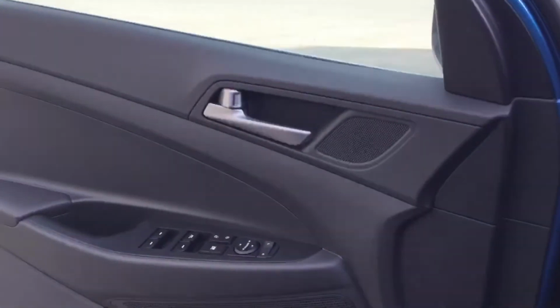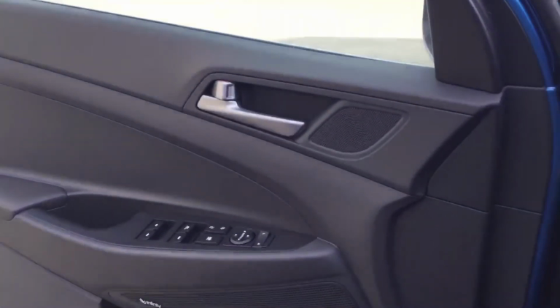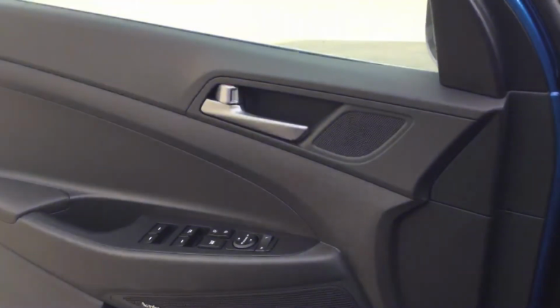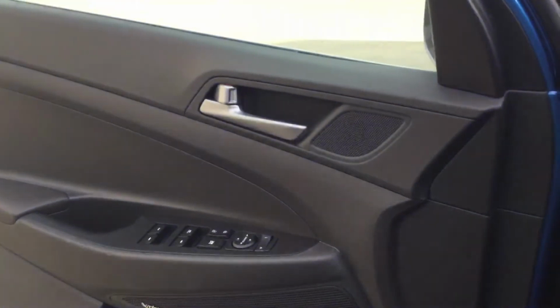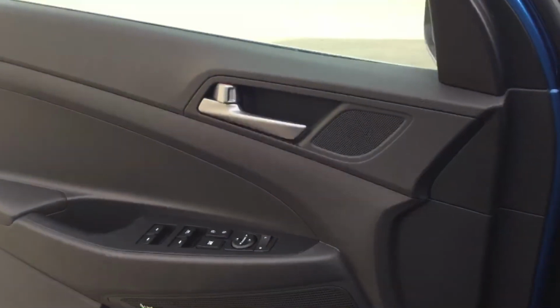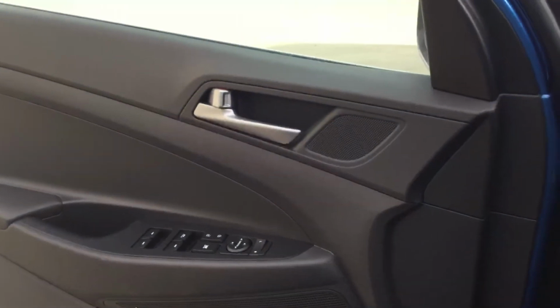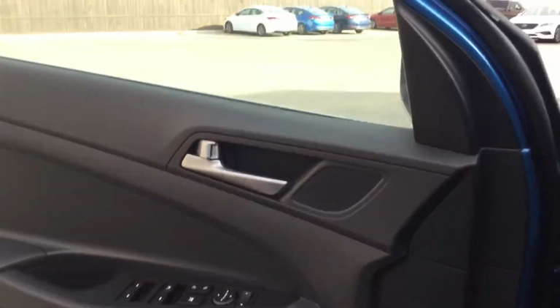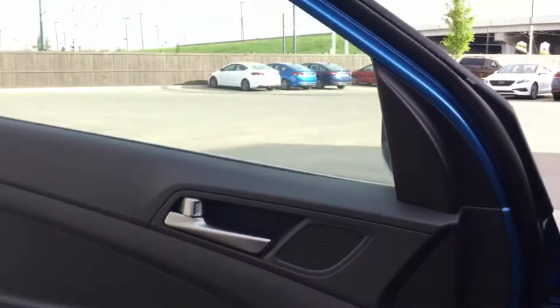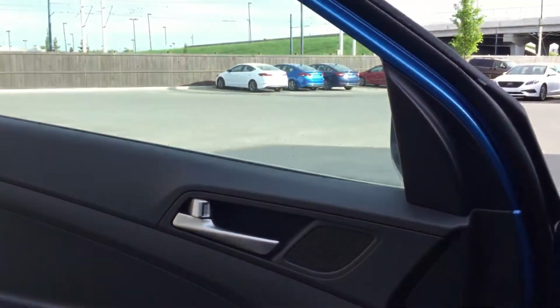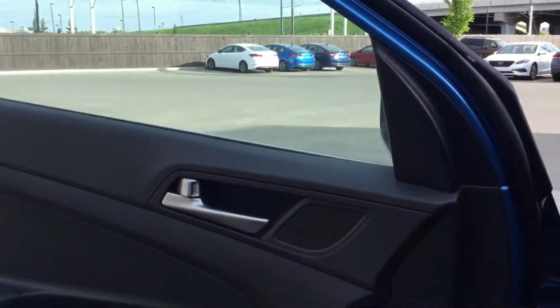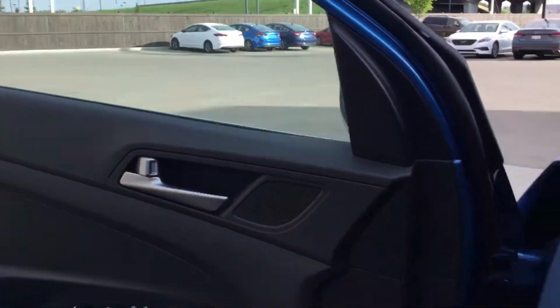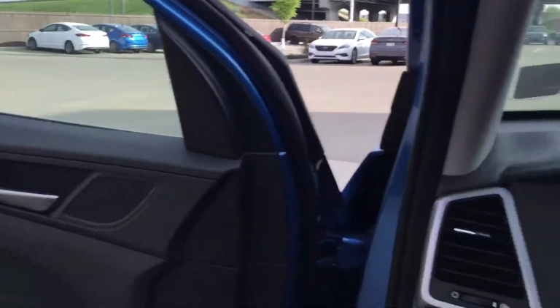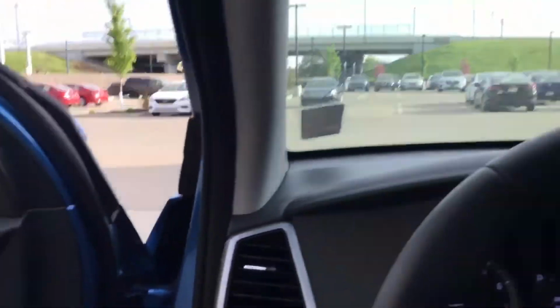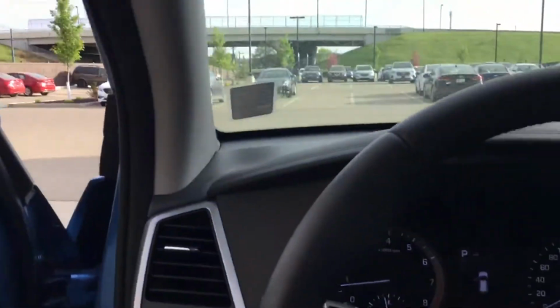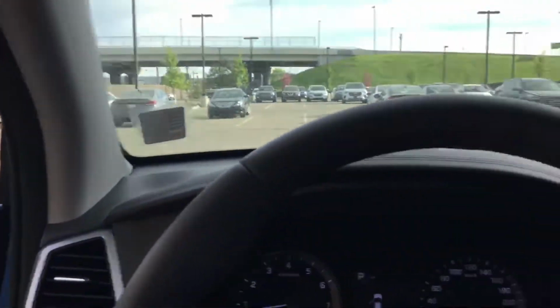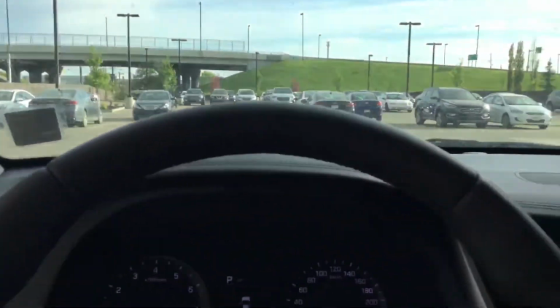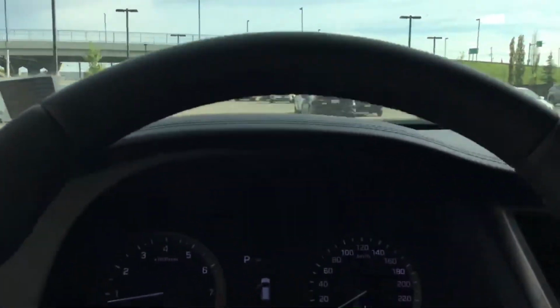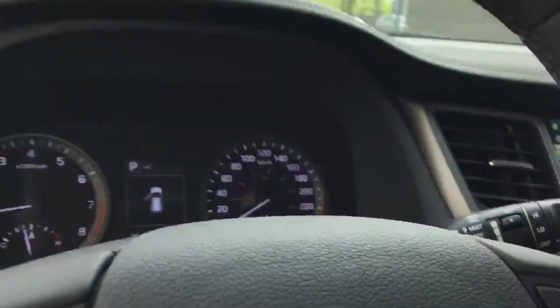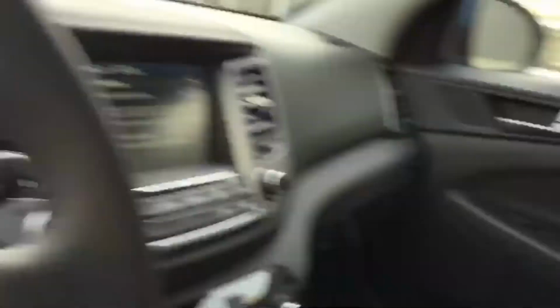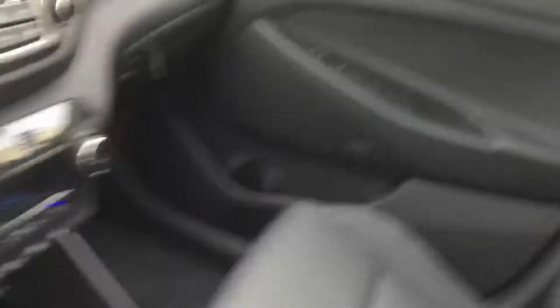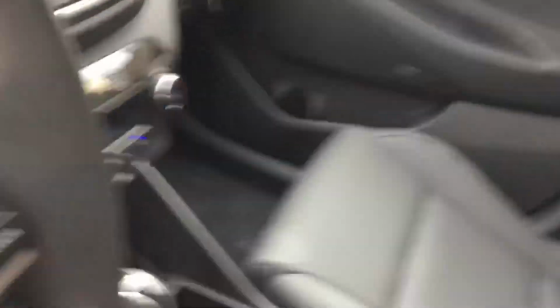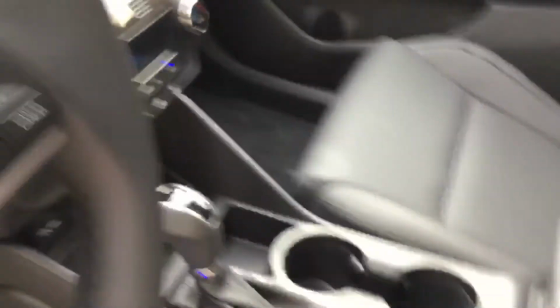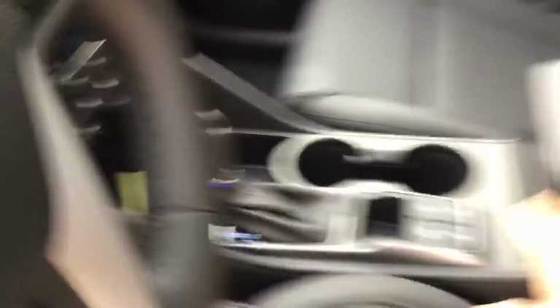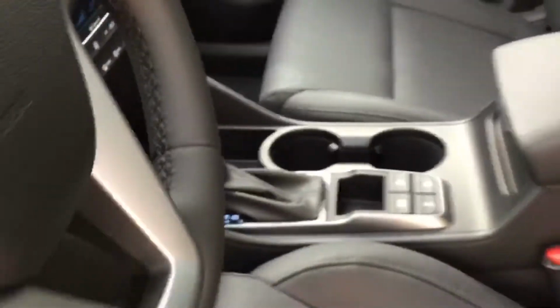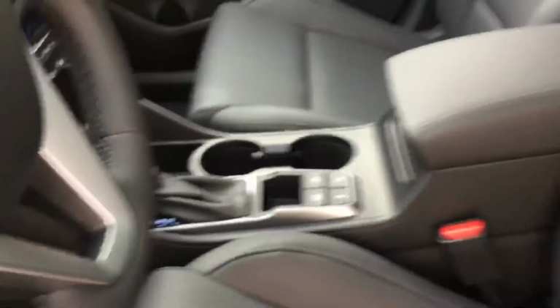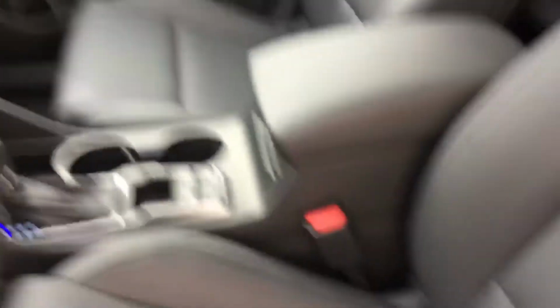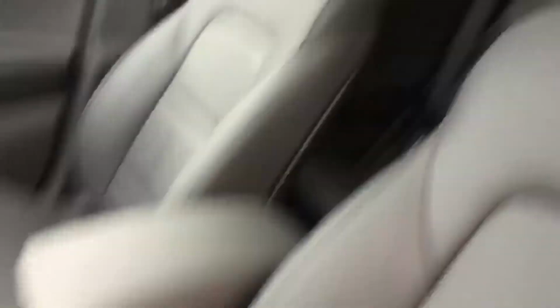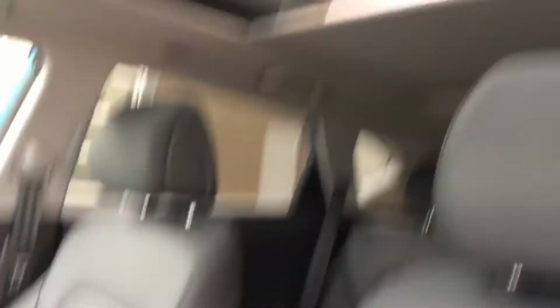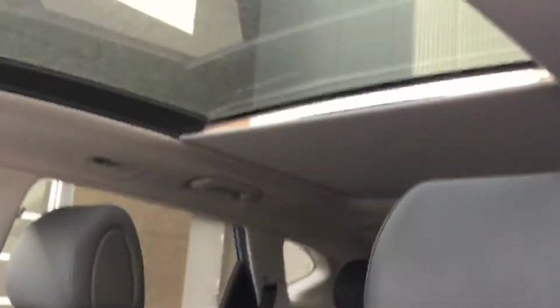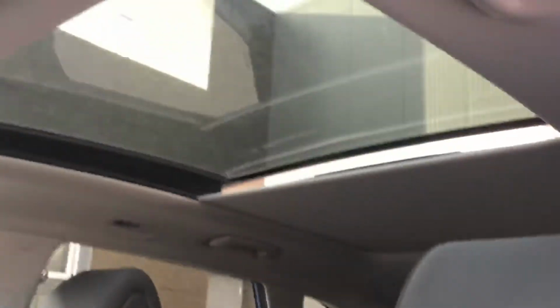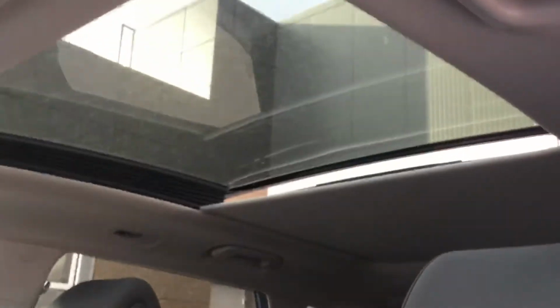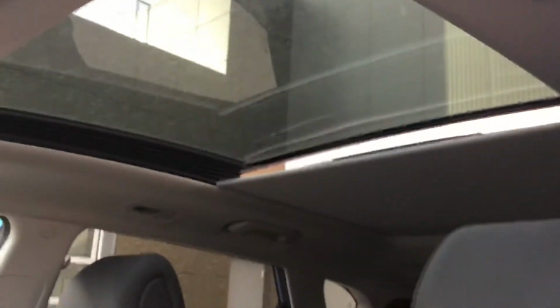It does have power windows, power locks, power mirrors, power seats, heated leather, all-wheel drive, automatic transmission, and a panoramic sunroof.